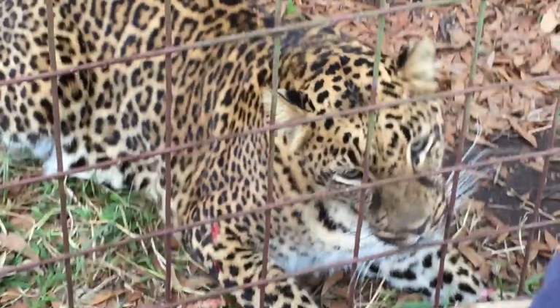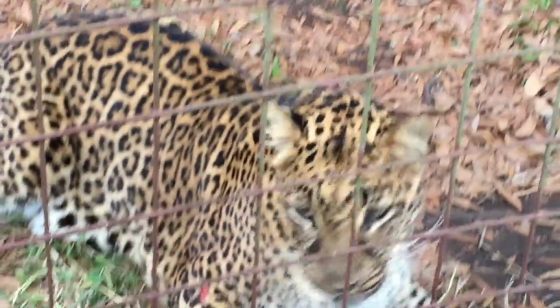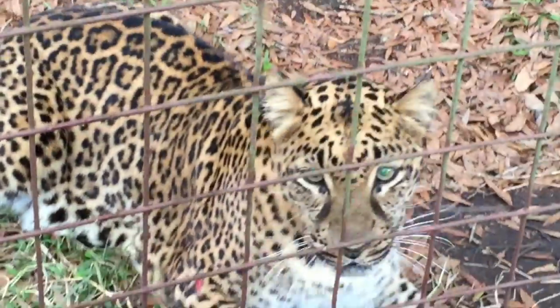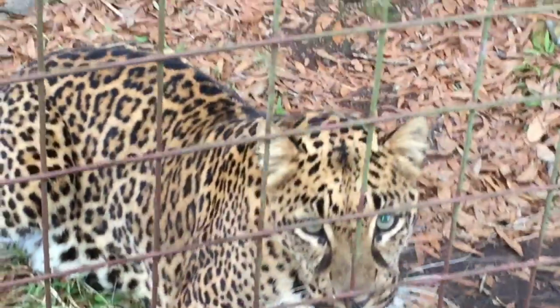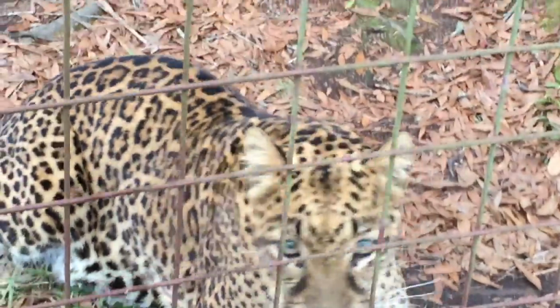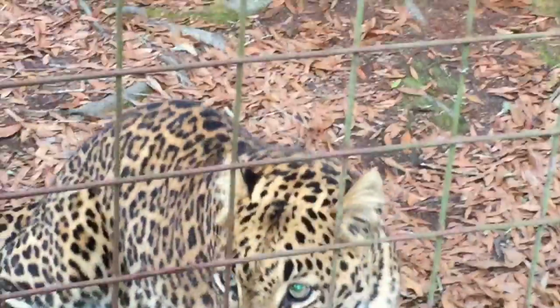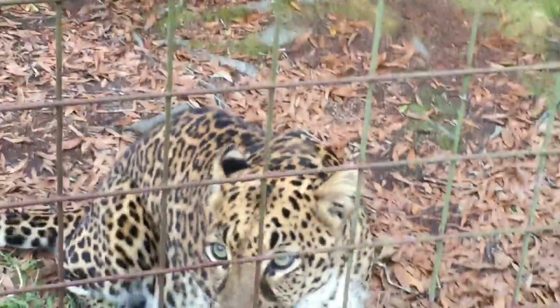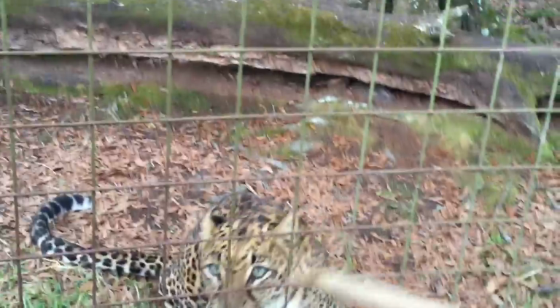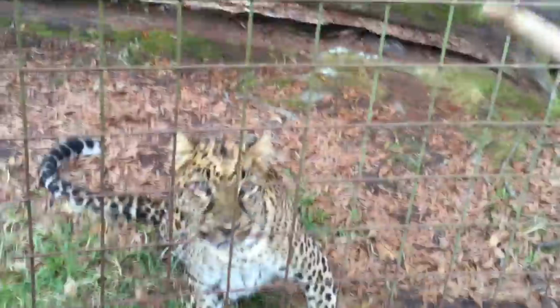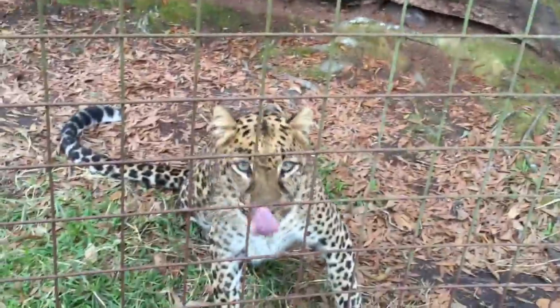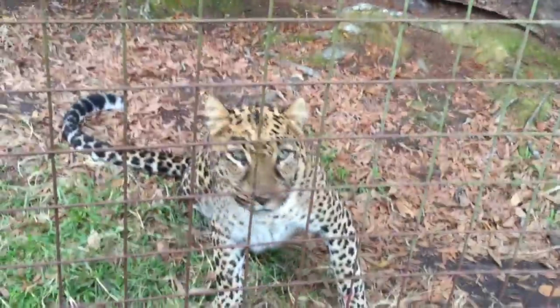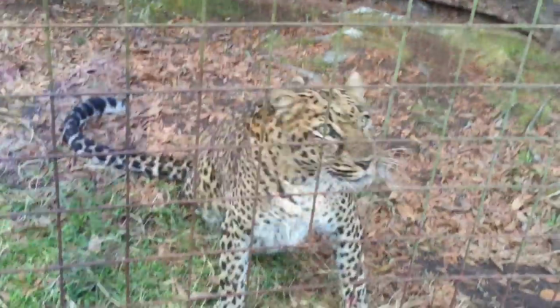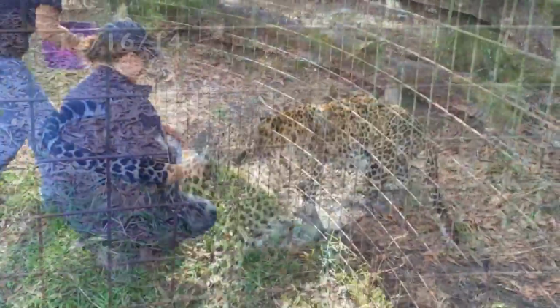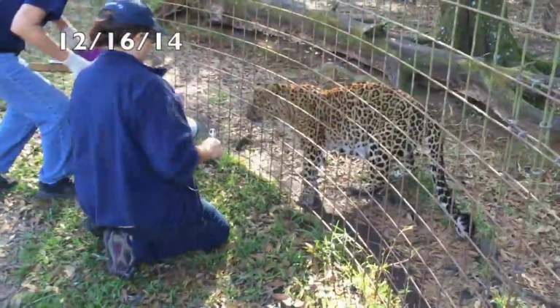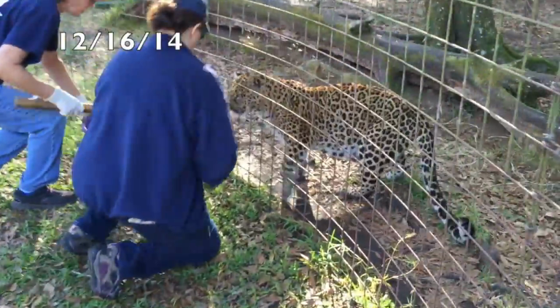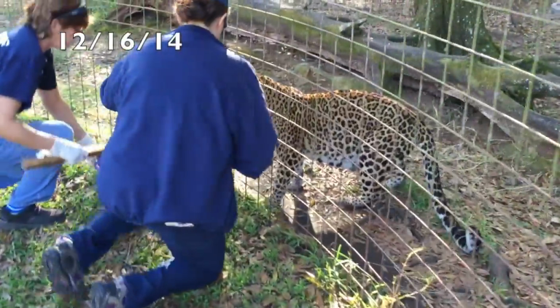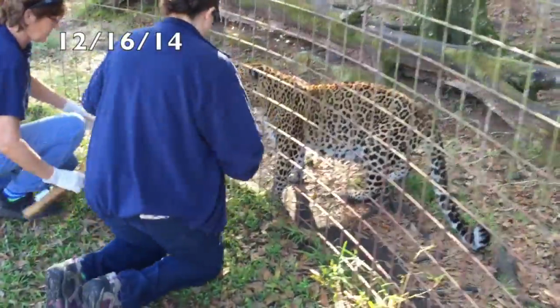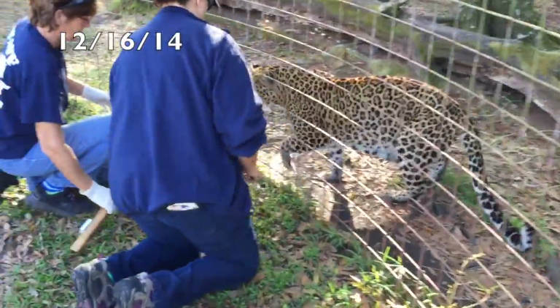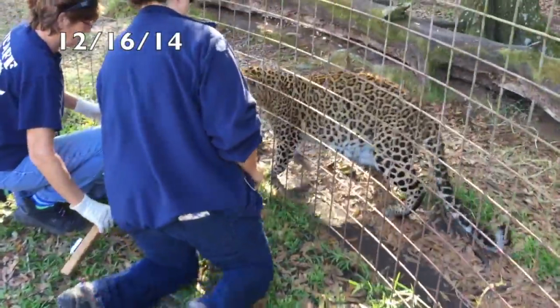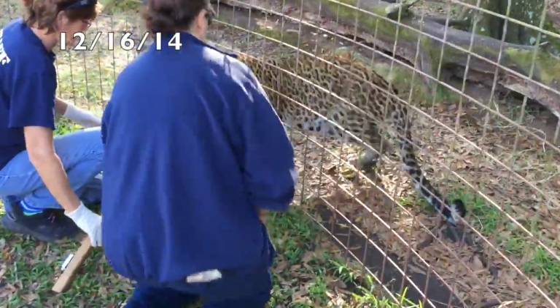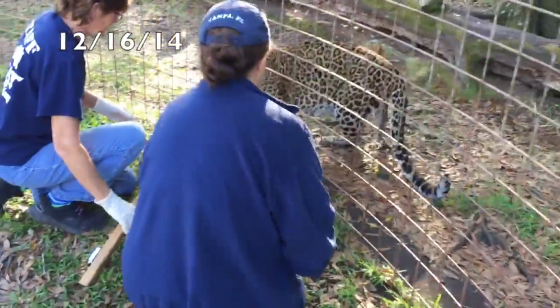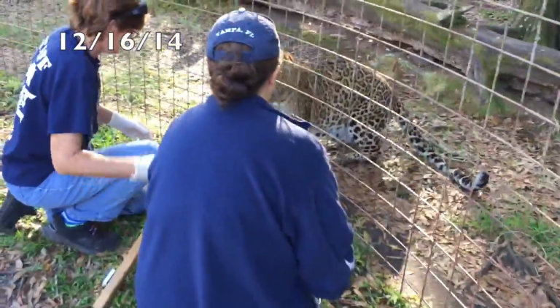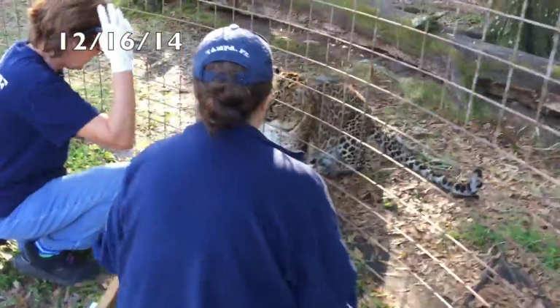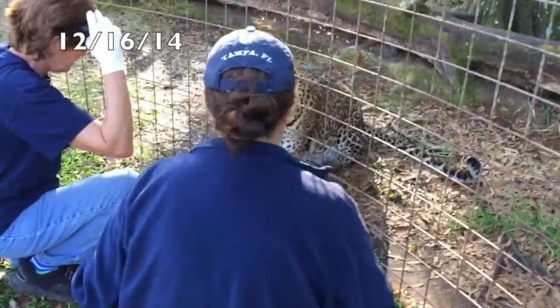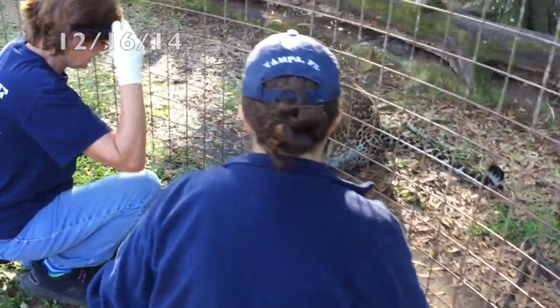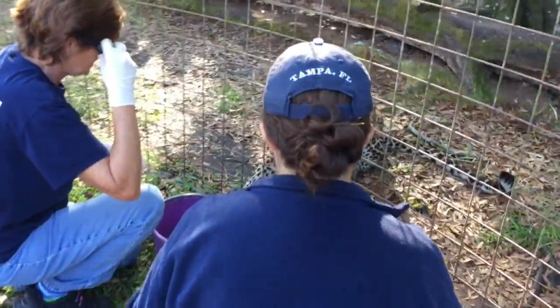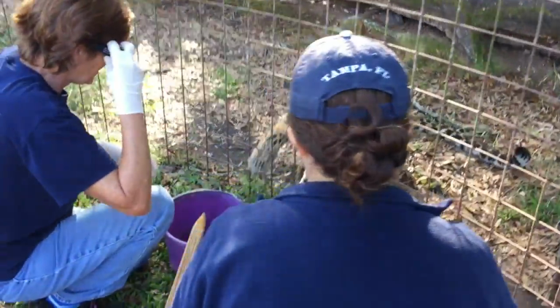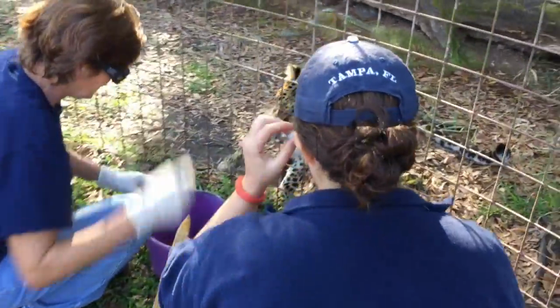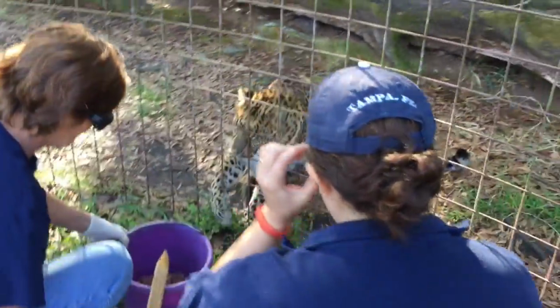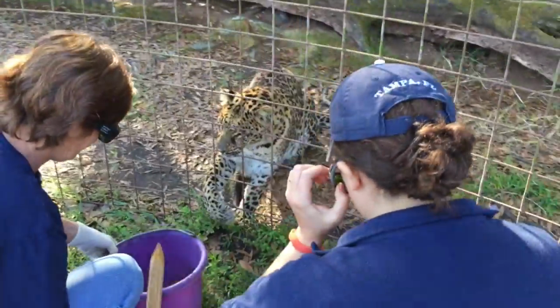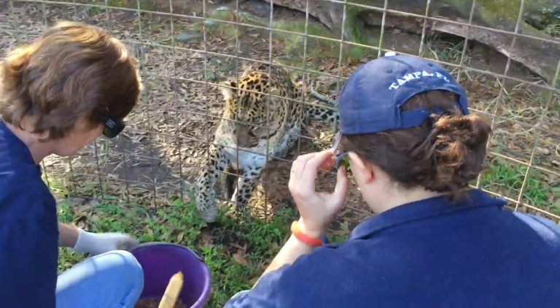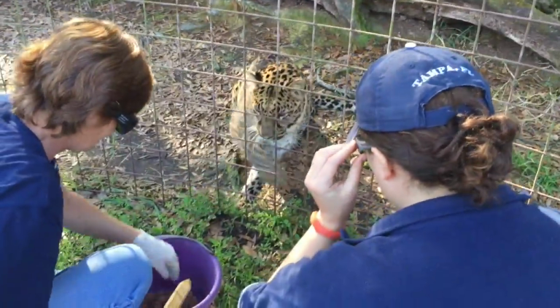Good girl! Nice job. Somebody said her wrist was looking worse today. Is it the same one we've been working on? Yeah, it looks the same. It looks pink instead of red and juicy.